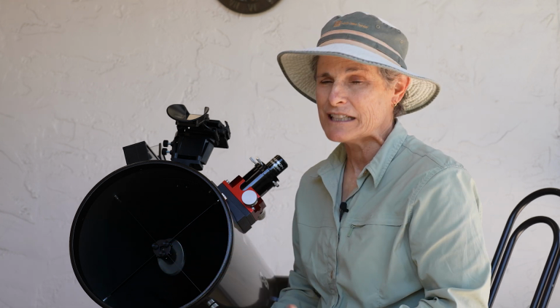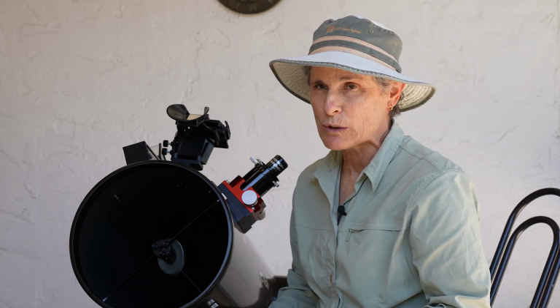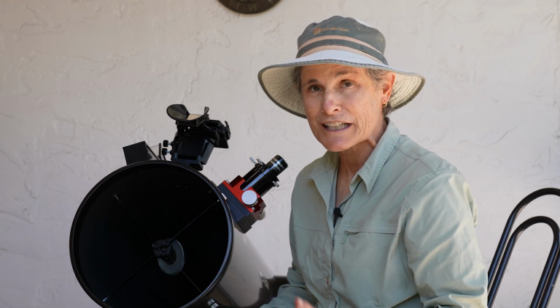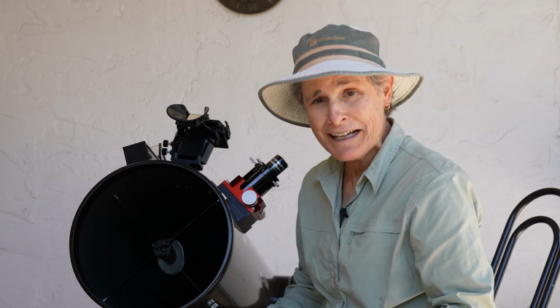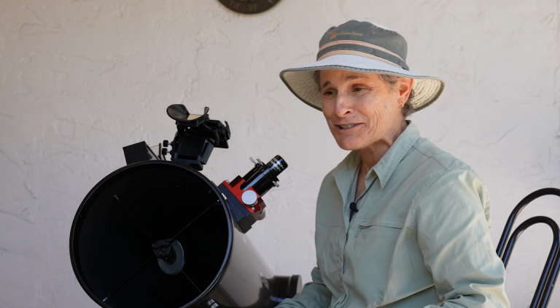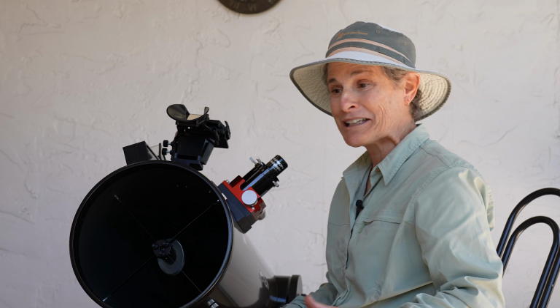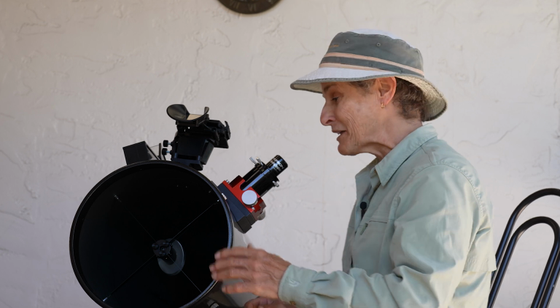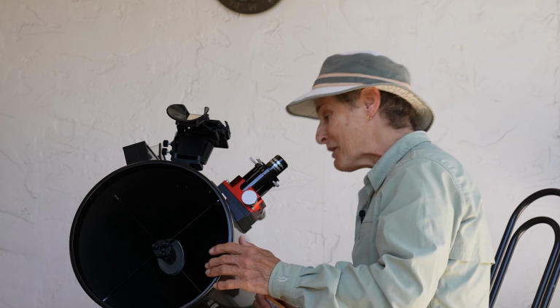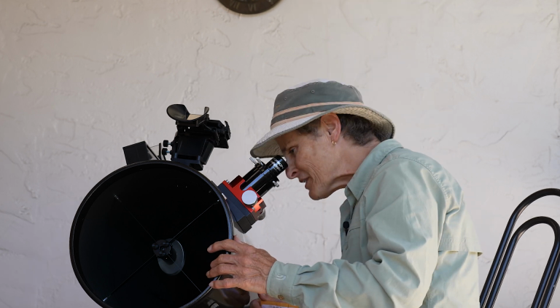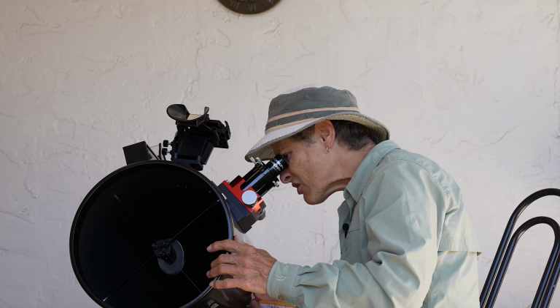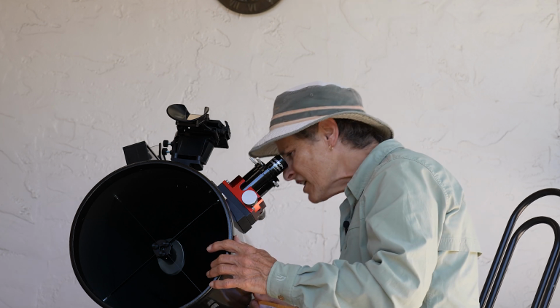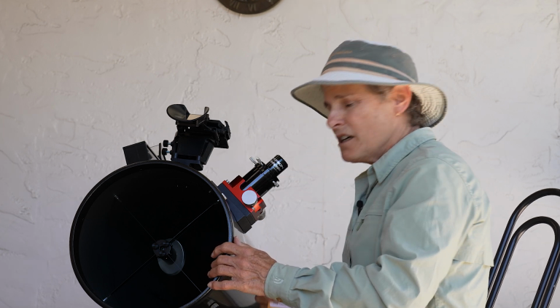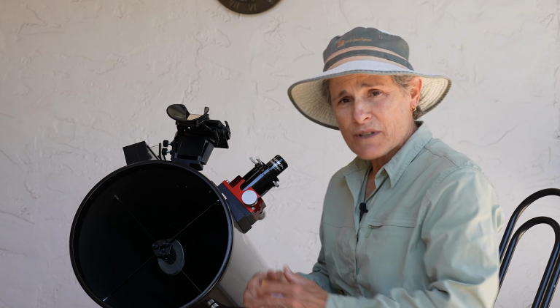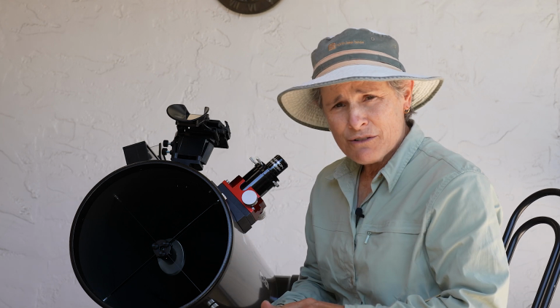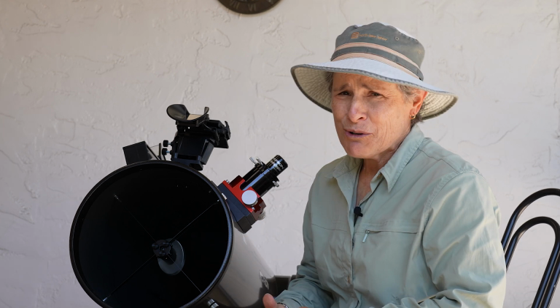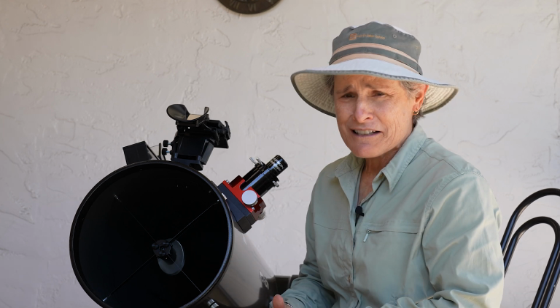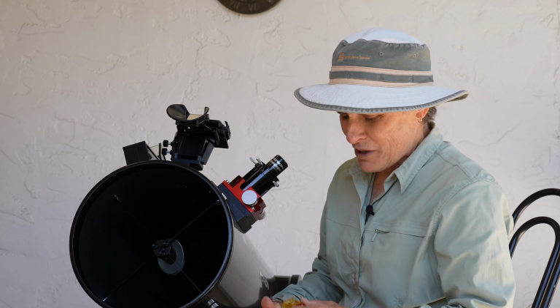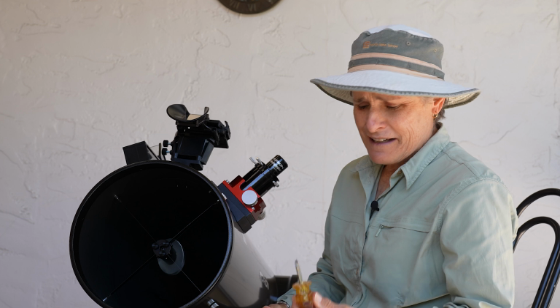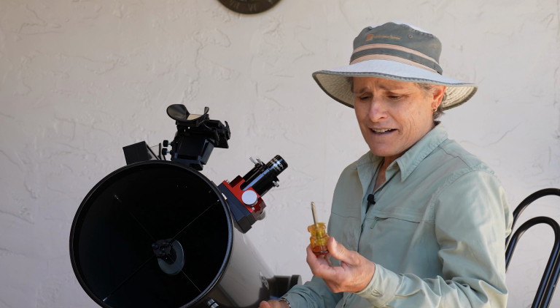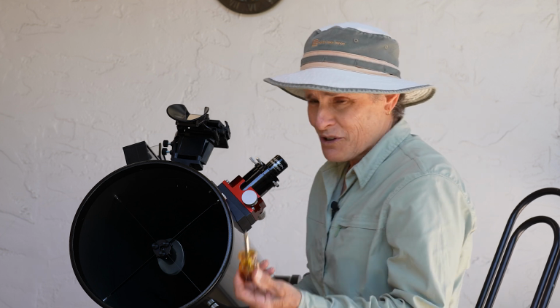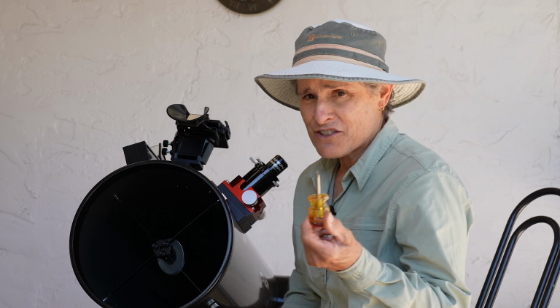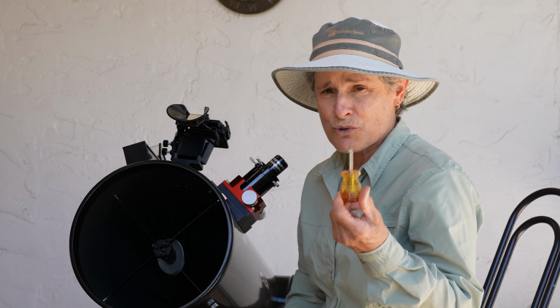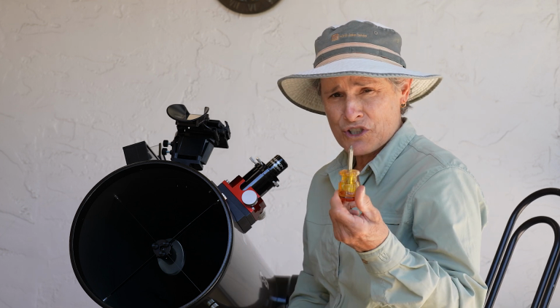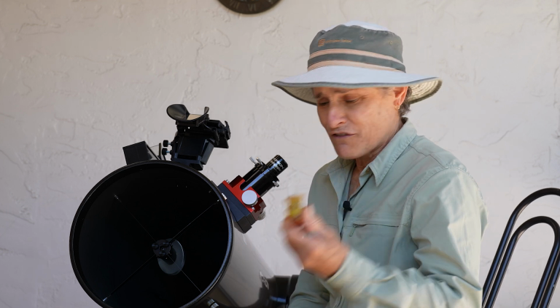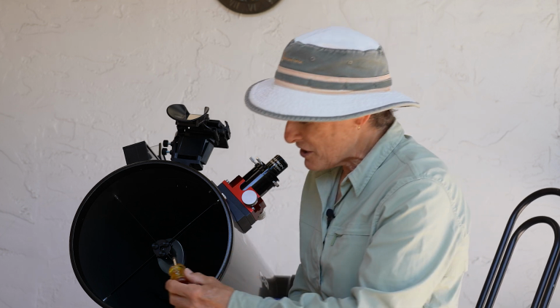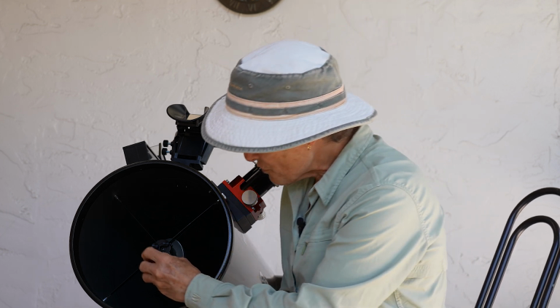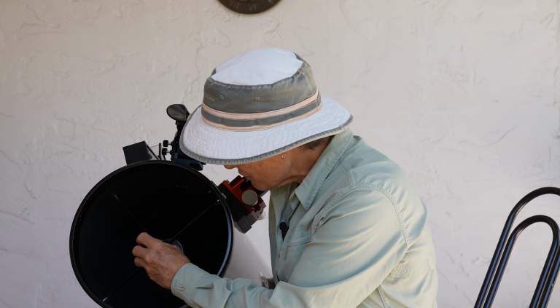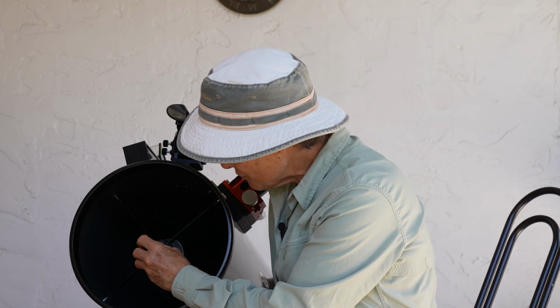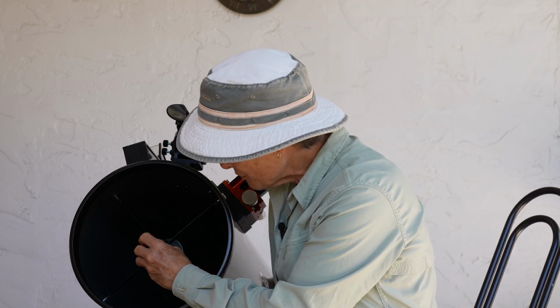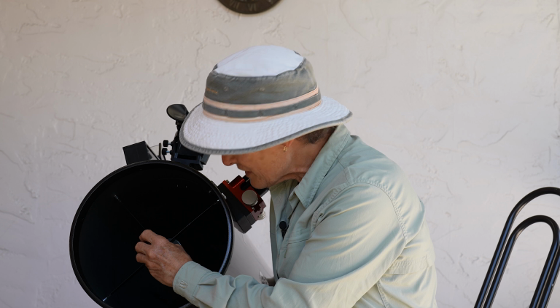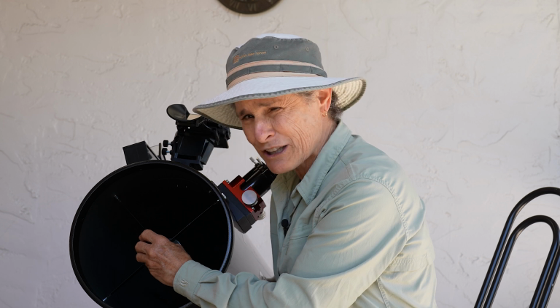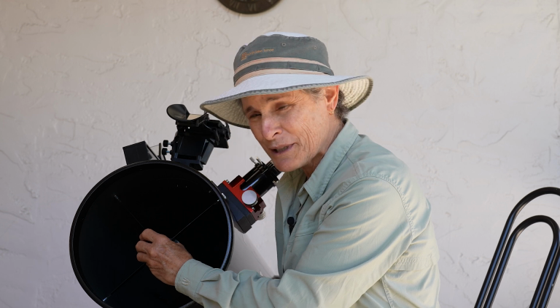I needed collimation anyway, because I took it camping and it was bouncing around in the car. So now you collimate it the same way. I still have the central screw, which takes a Phillips-head screwdriver, and you loosen that a little bit.